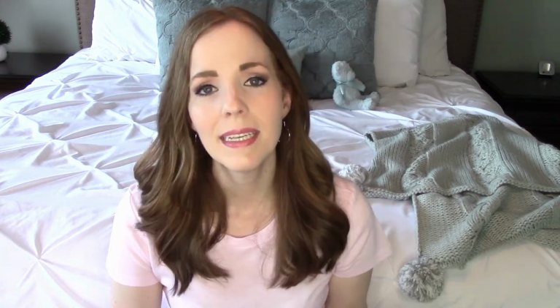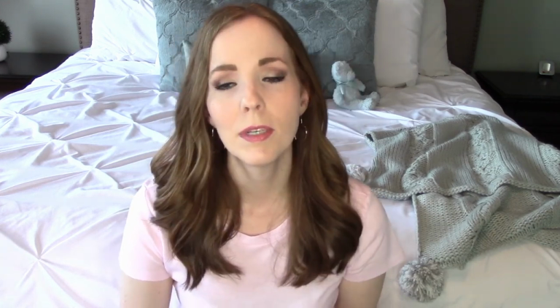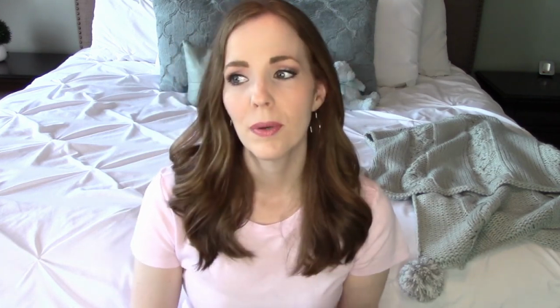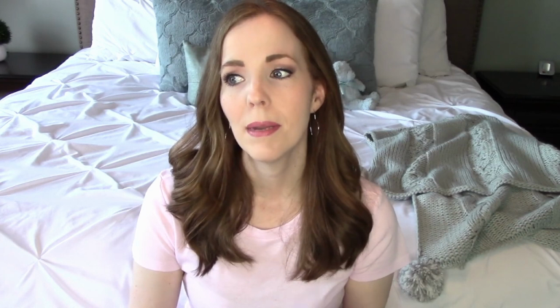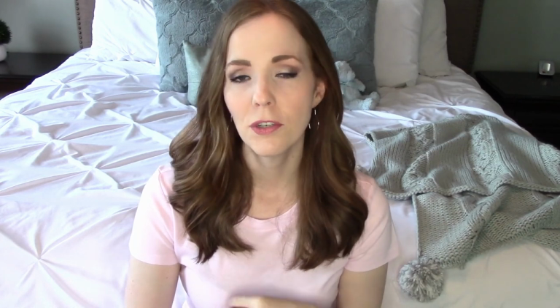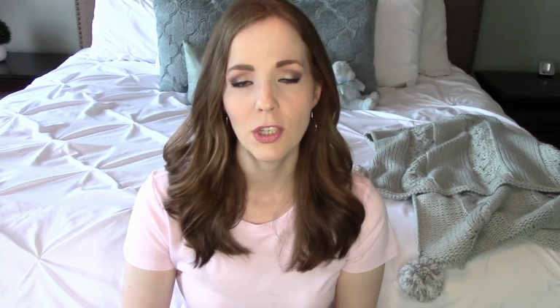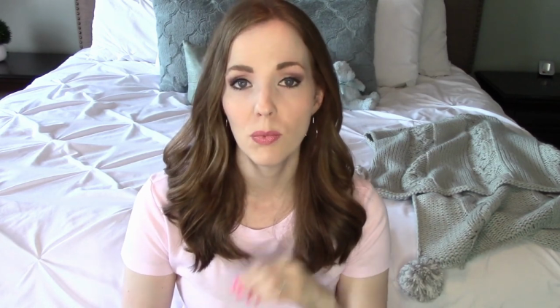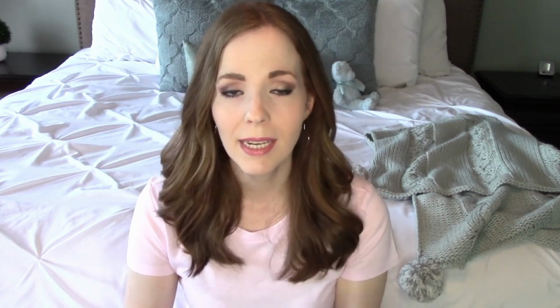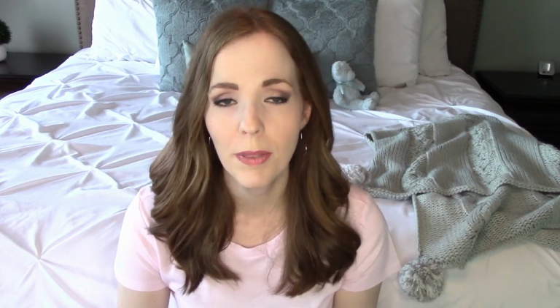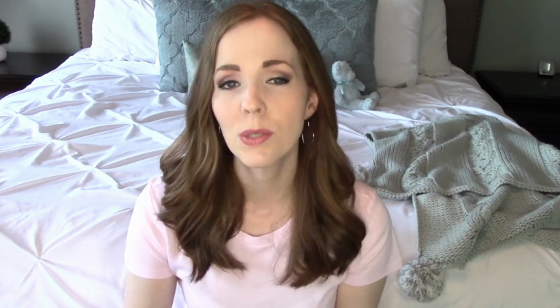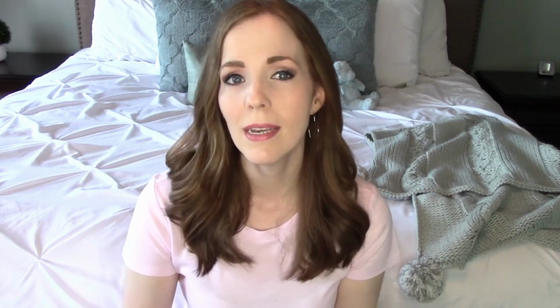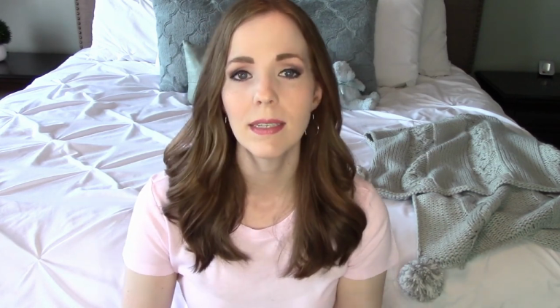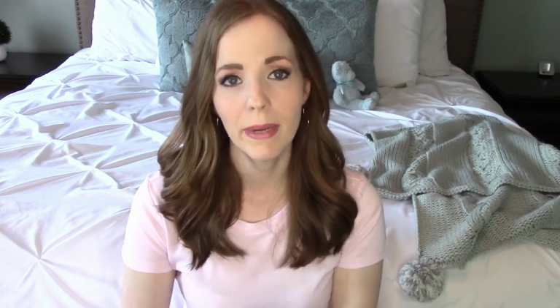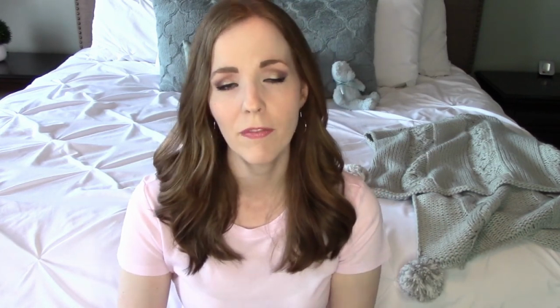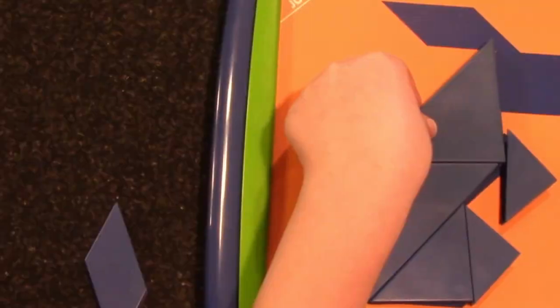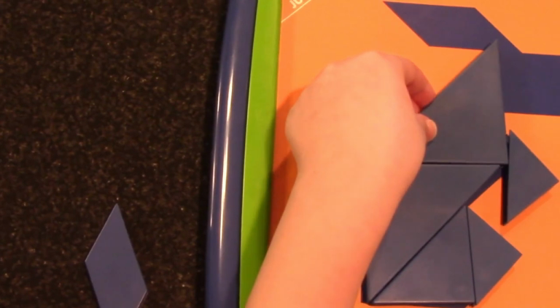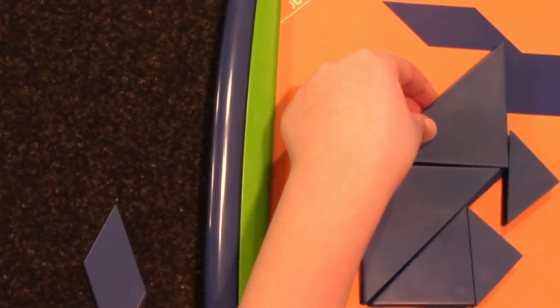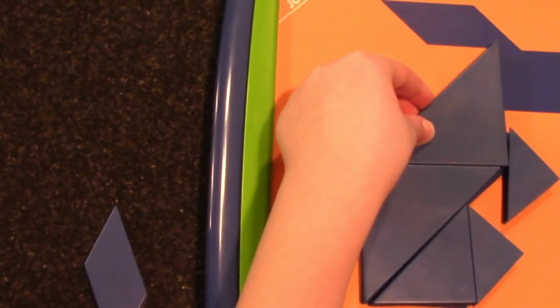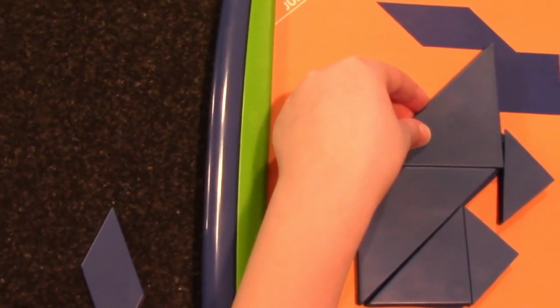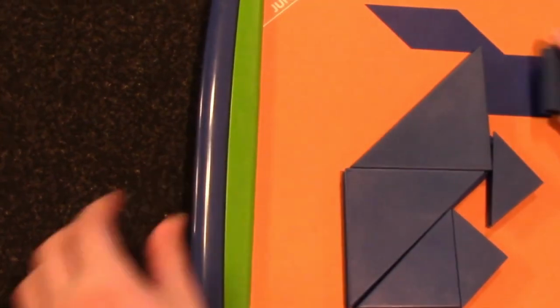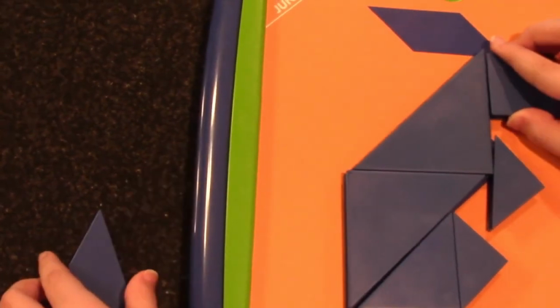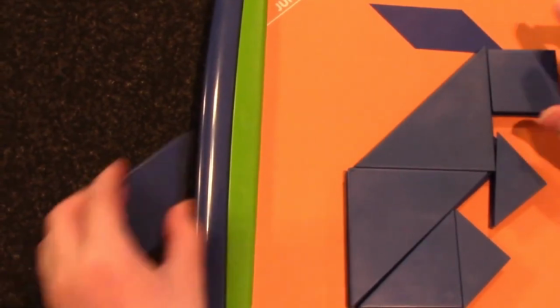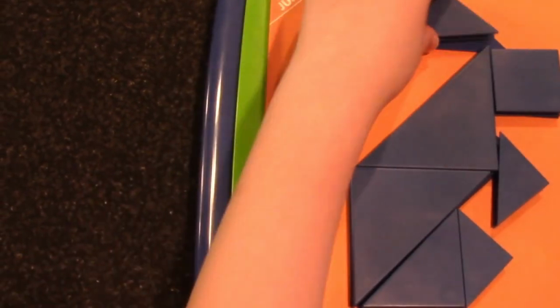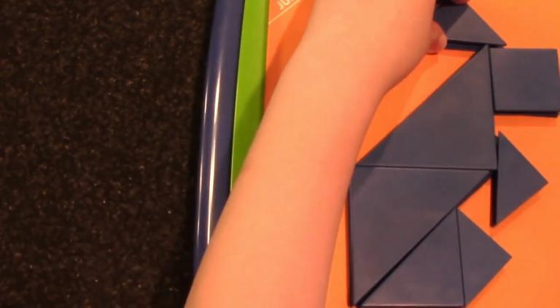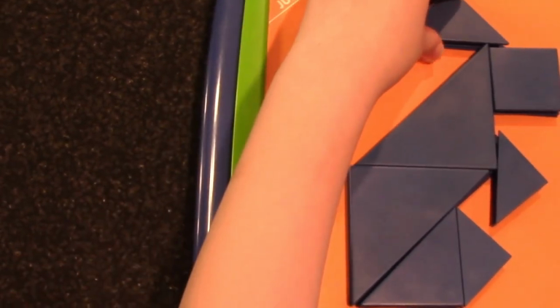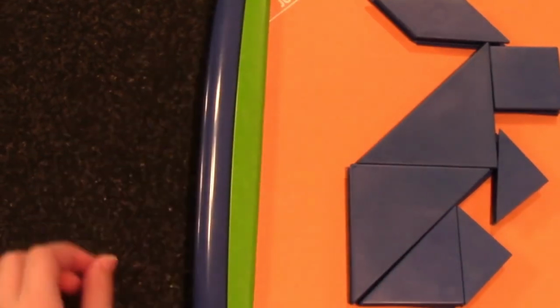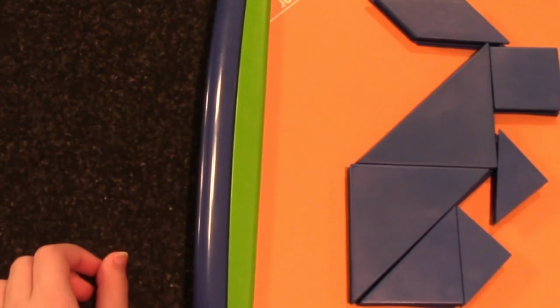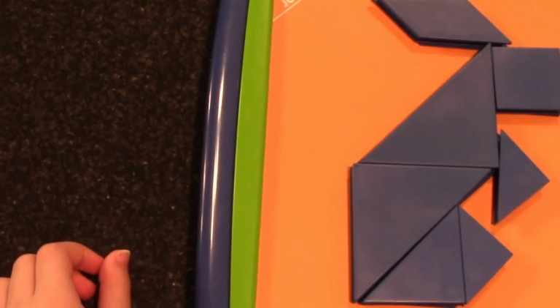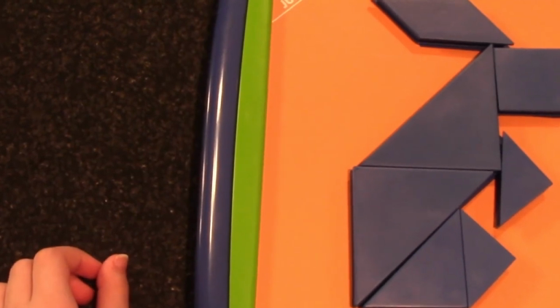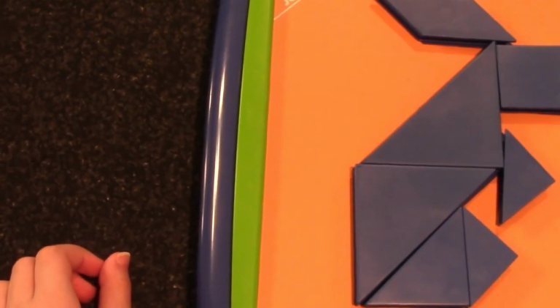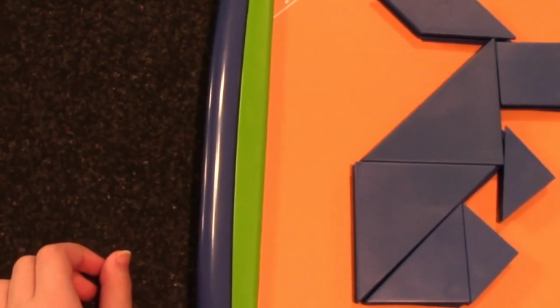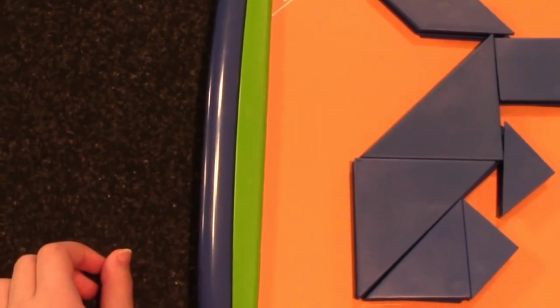When I see them struggle with things, my first reaction is to rush in and help them, and that's really not the best thing for them. So whether it's solving a puzzle or completing a chore, I try to let them work on it for a while on their own before I rush in to help them if they need help.